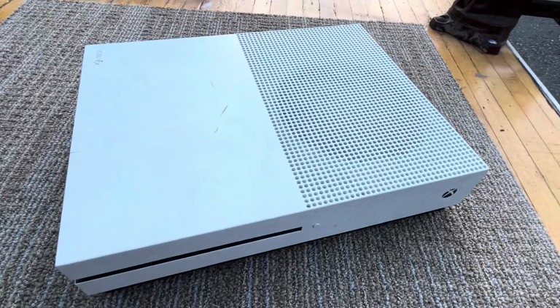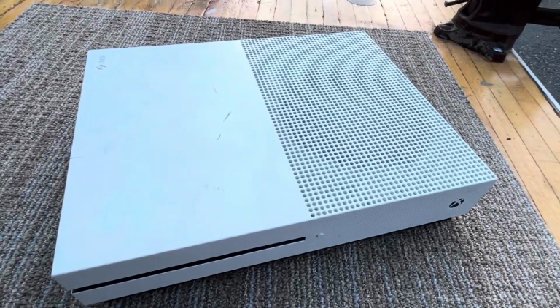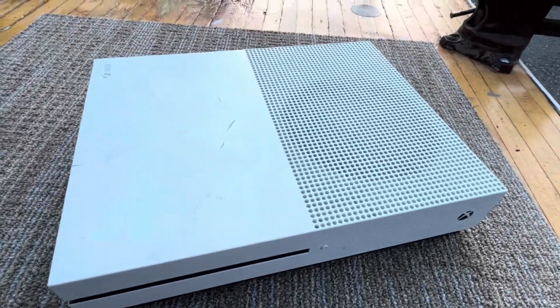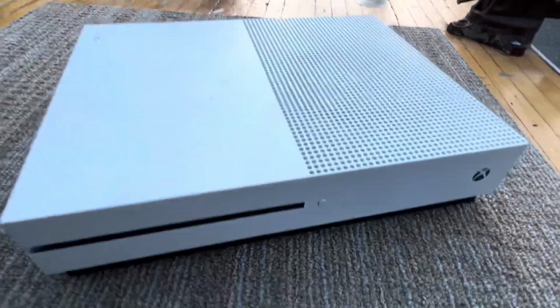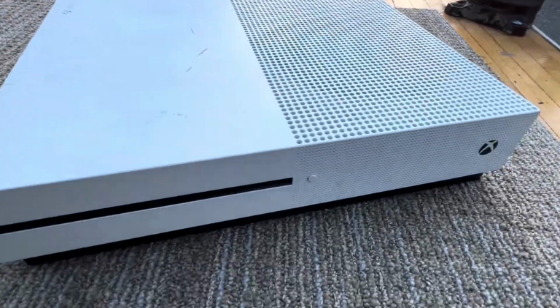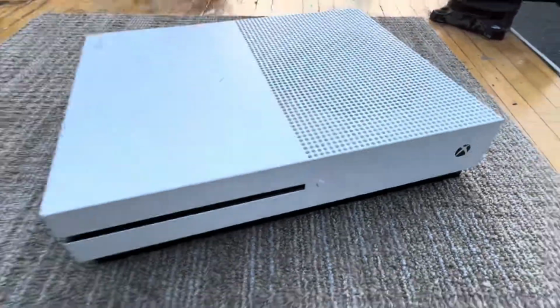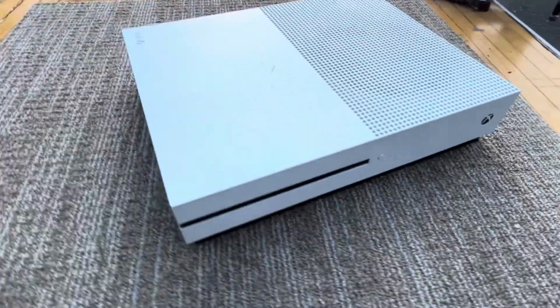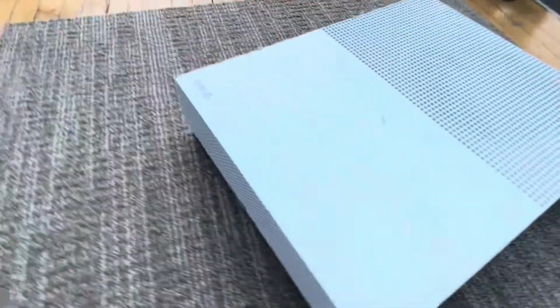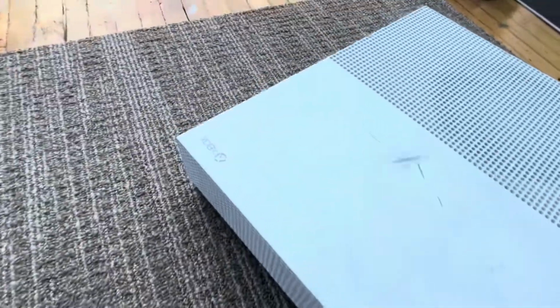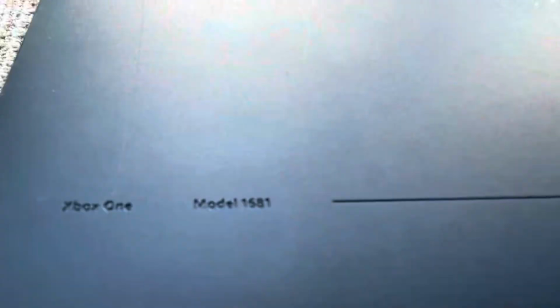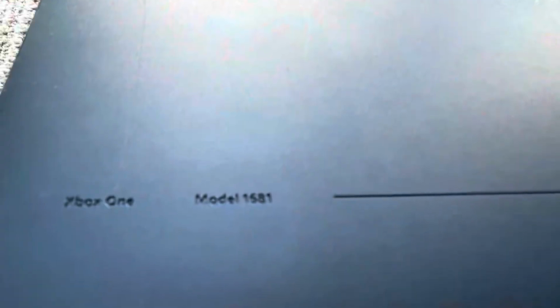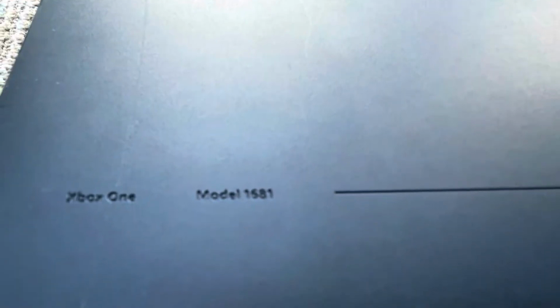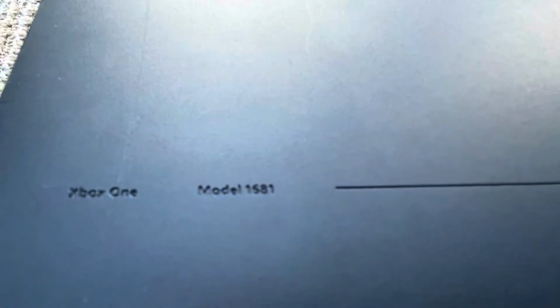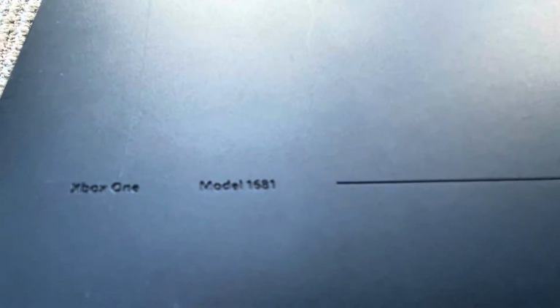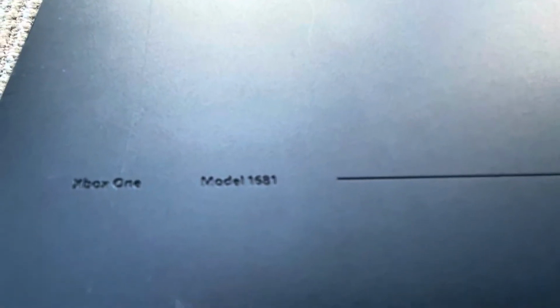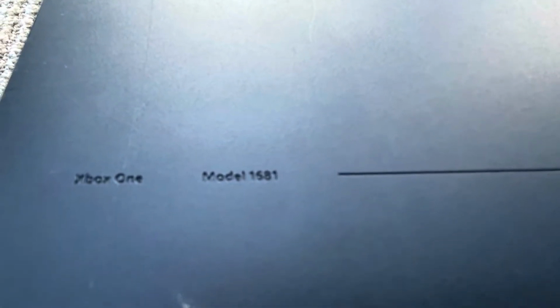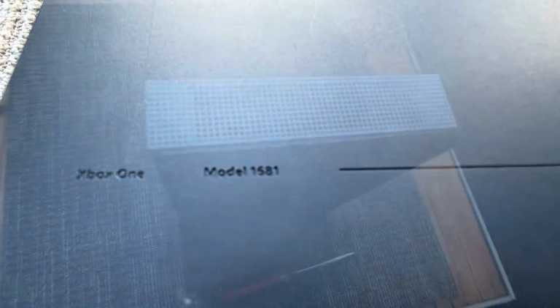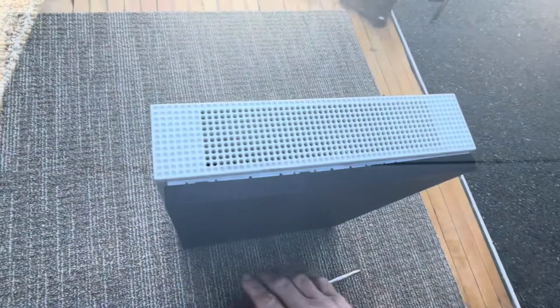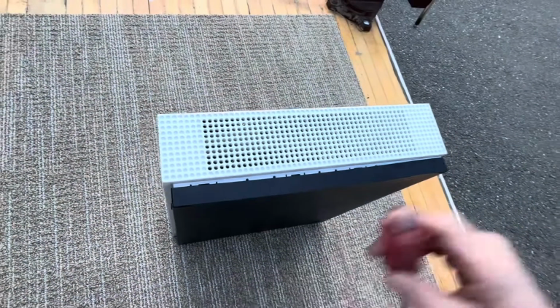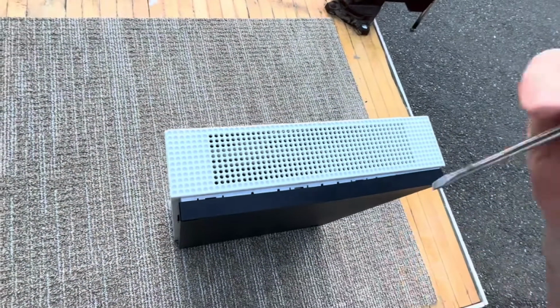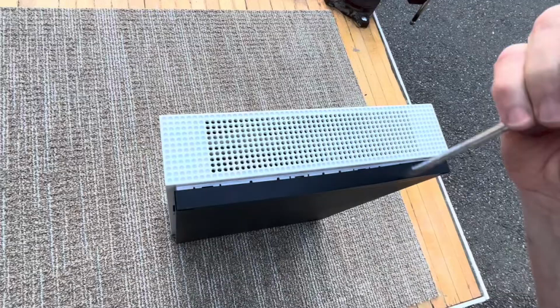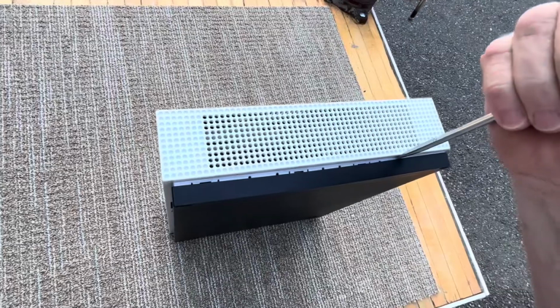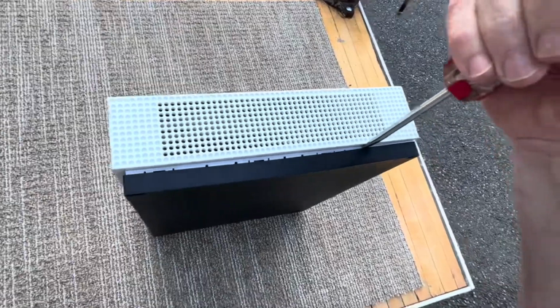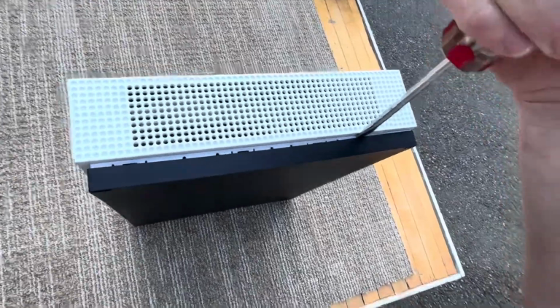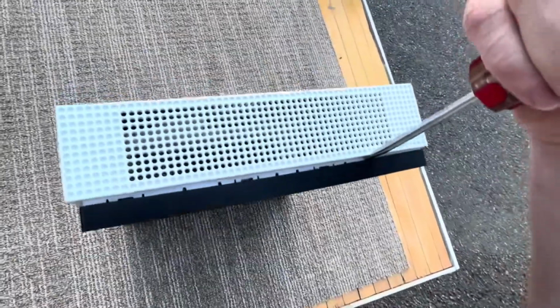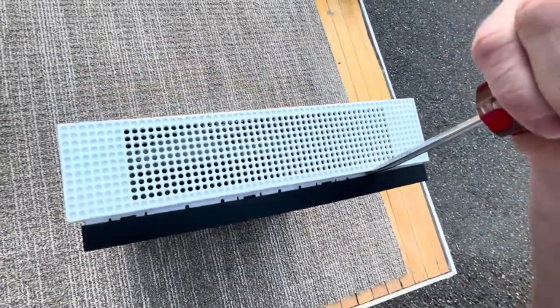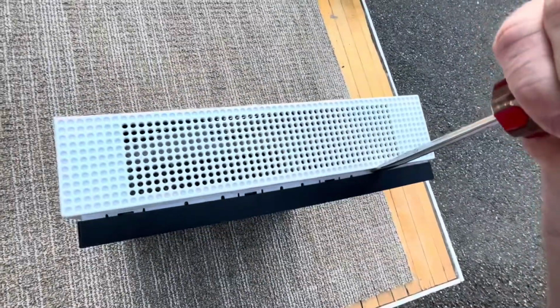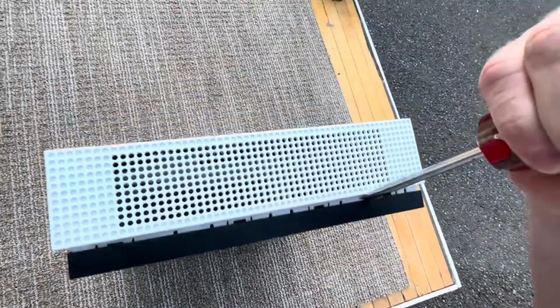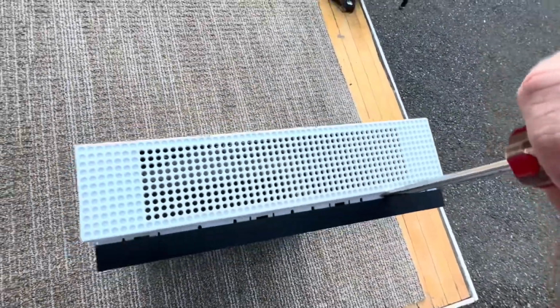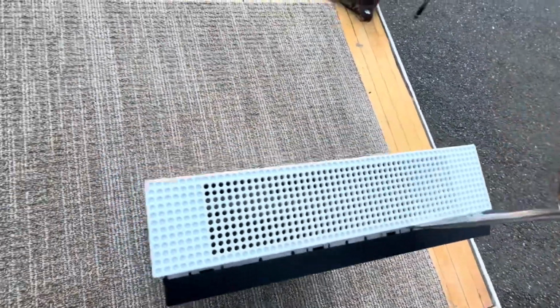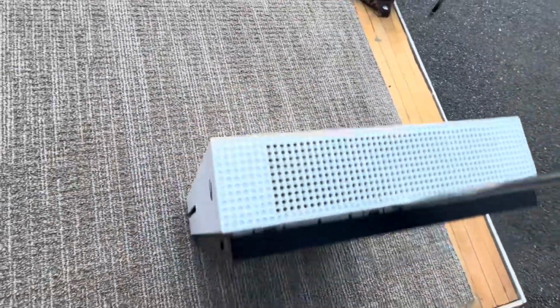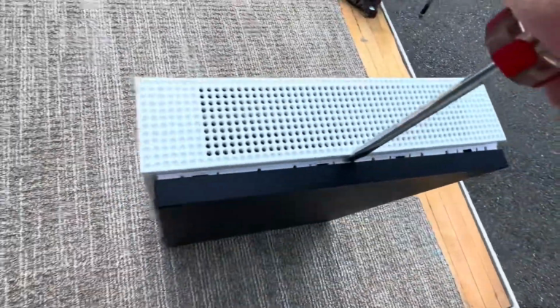I got this Xbox One here and I'm curious as to what's inside it. What I'm doing here is I'm just taking my flathead, kind of twisting it, that way the bottom will come off.